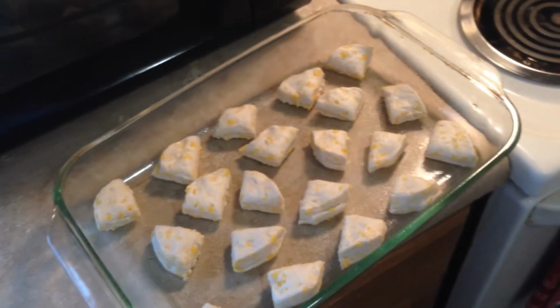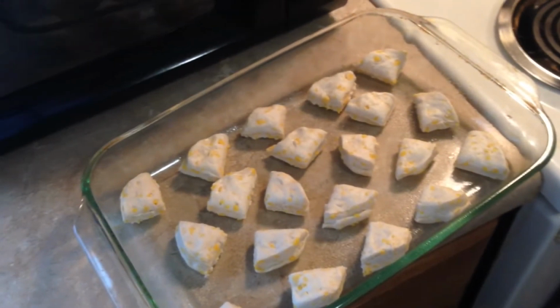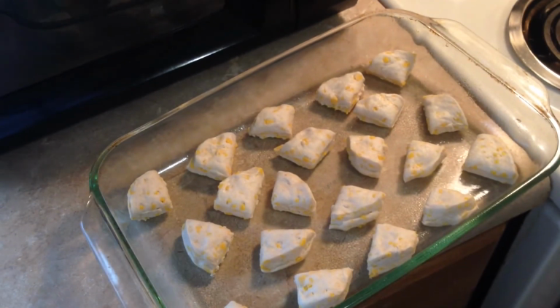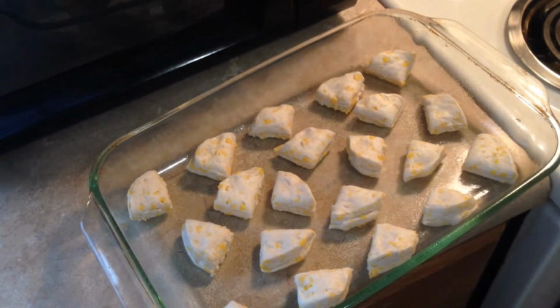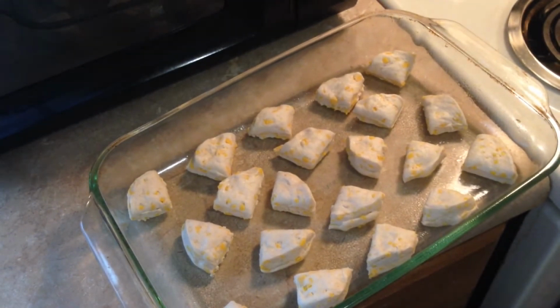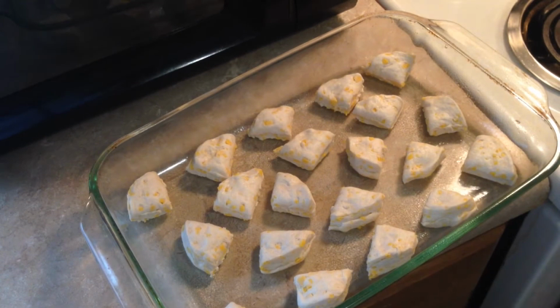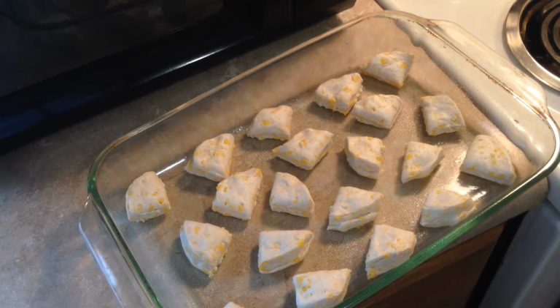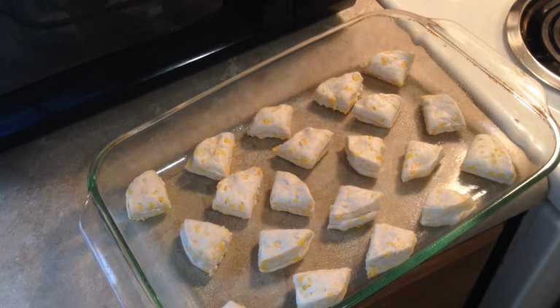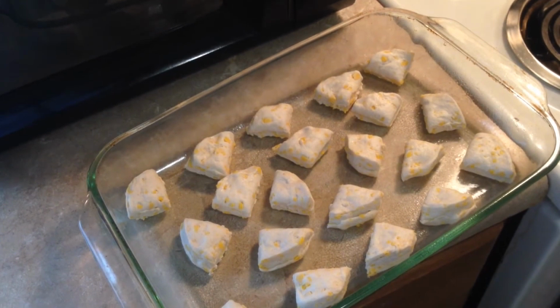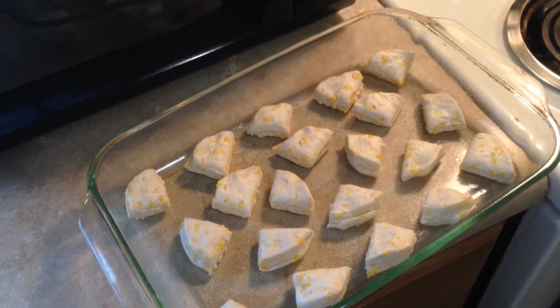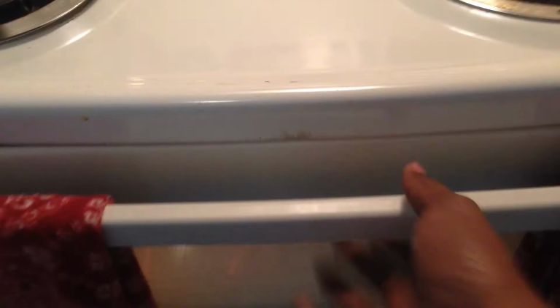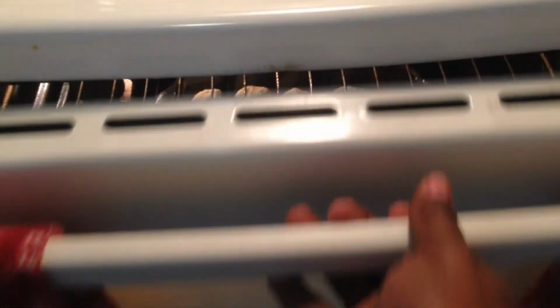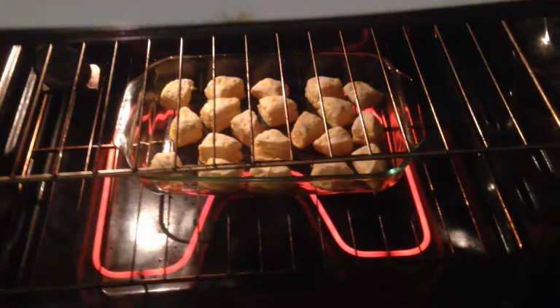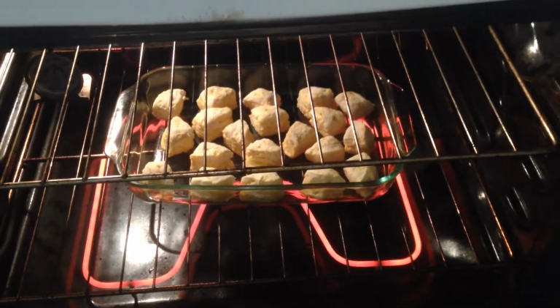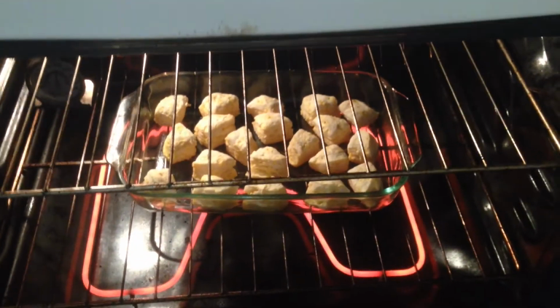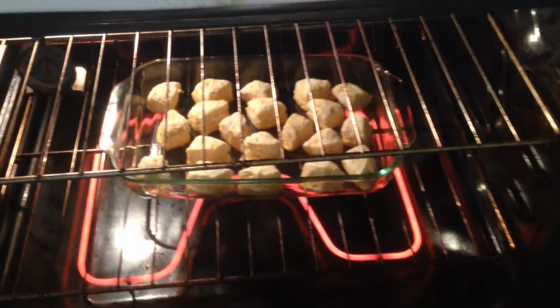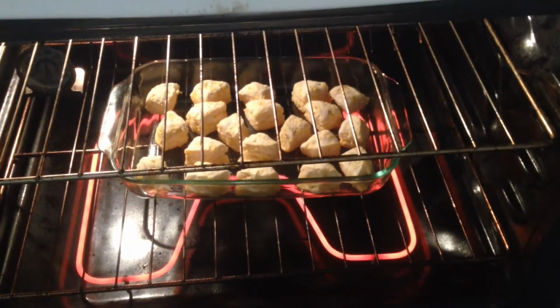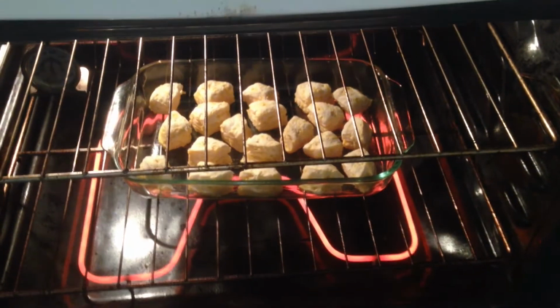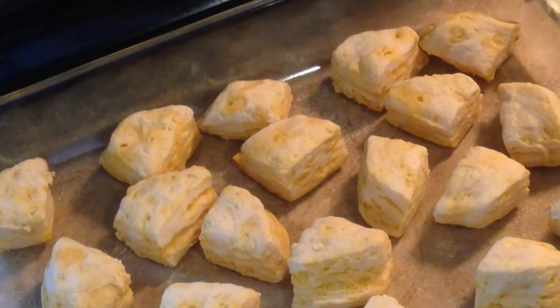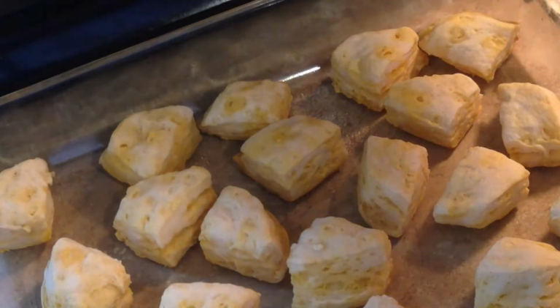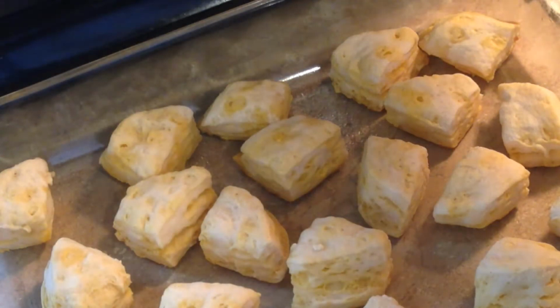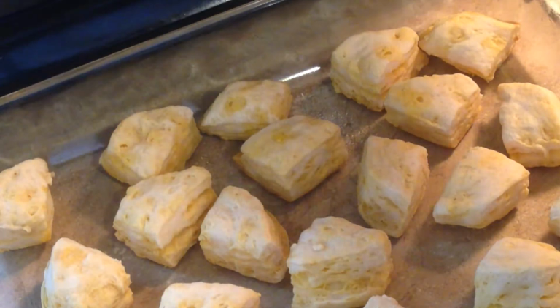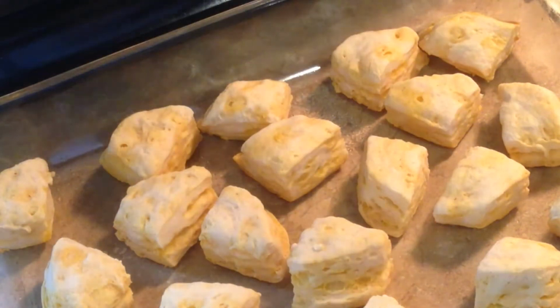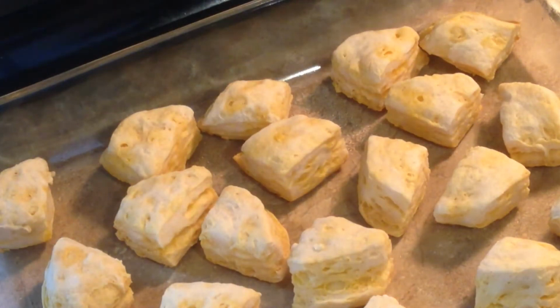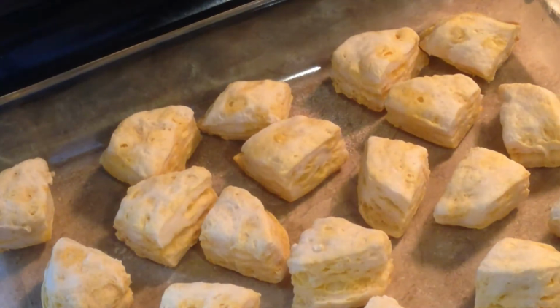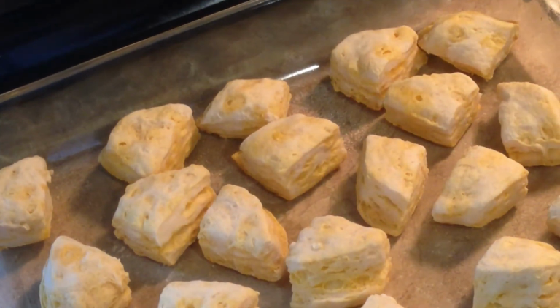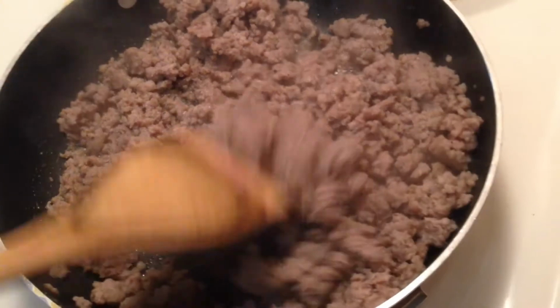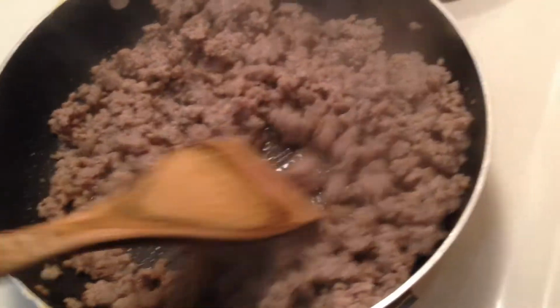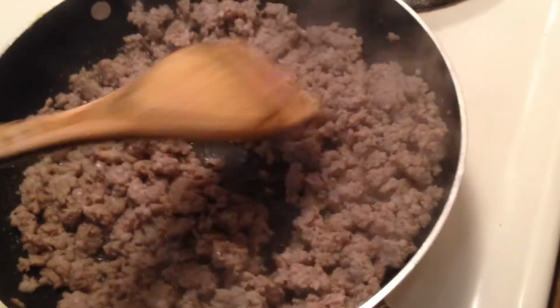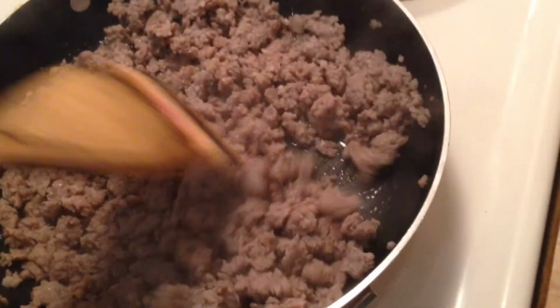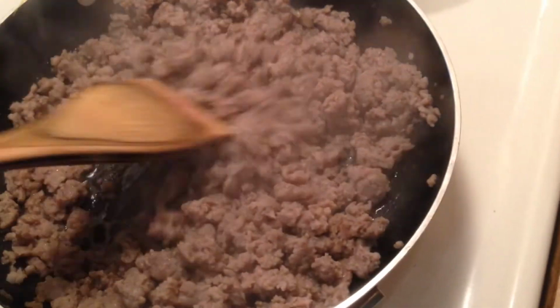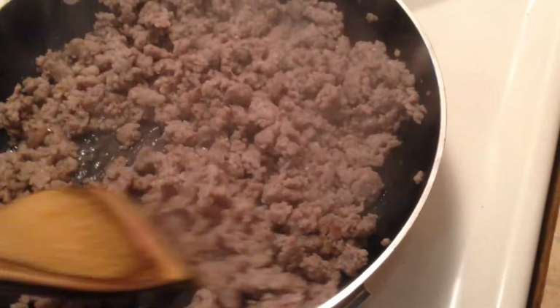Cut them up in little pieces — or don't. You can do them however you want. What I do is put them in the oven first. I don't bake them completely, just enough to where they're puffed and nice and brown, because eventually I'm going to put this in the oven again.